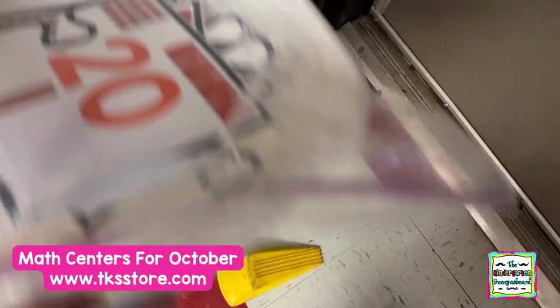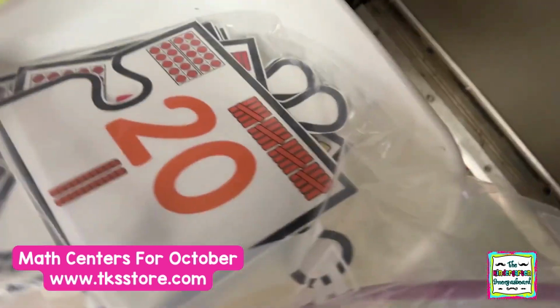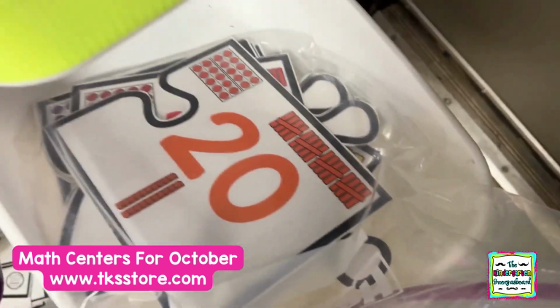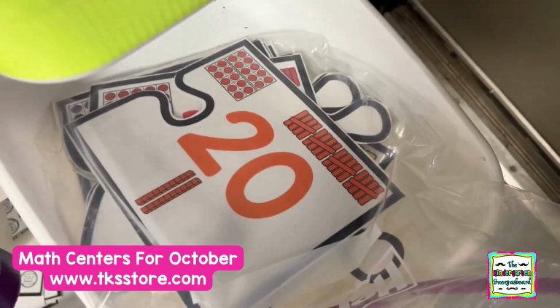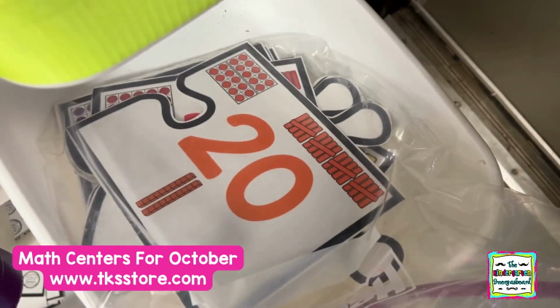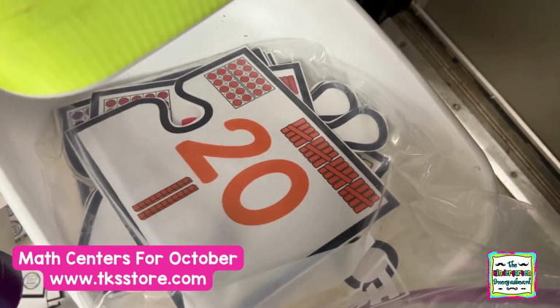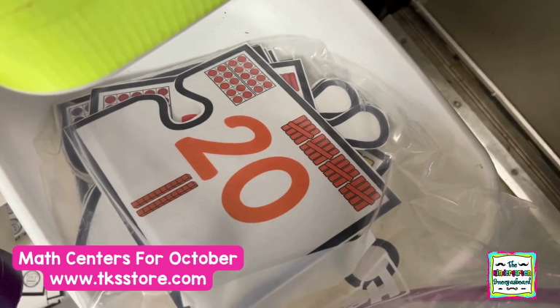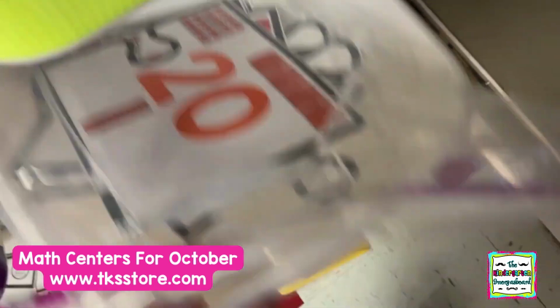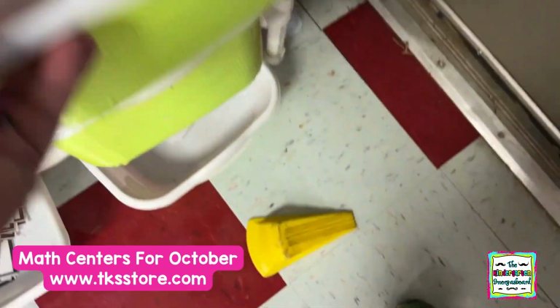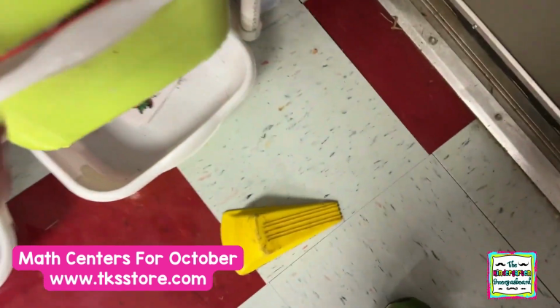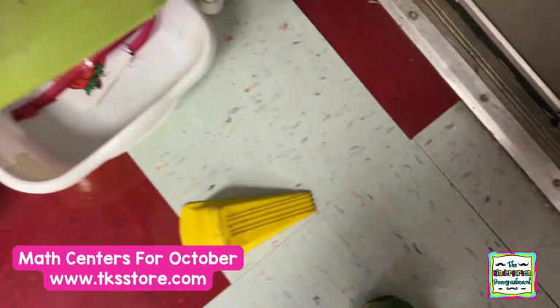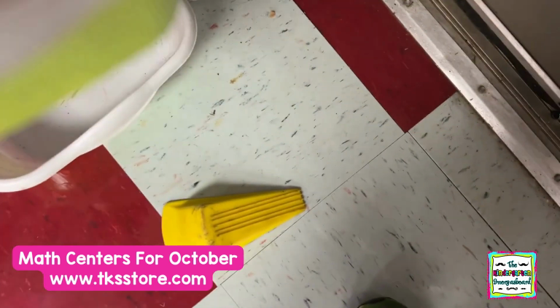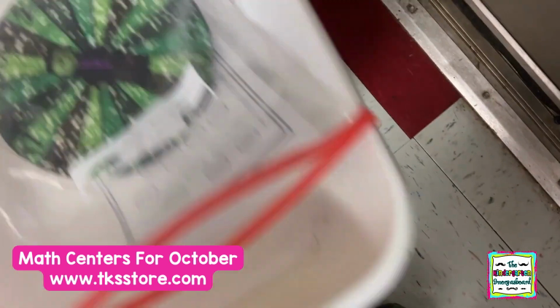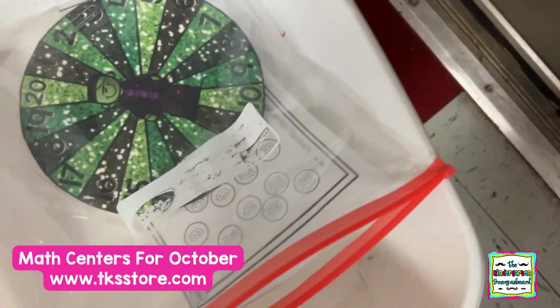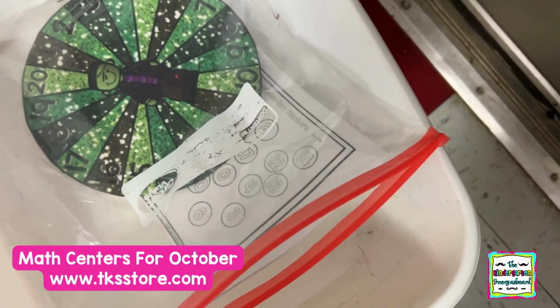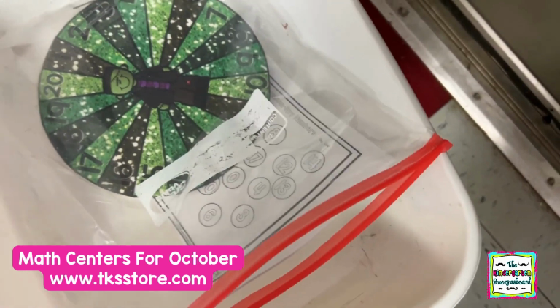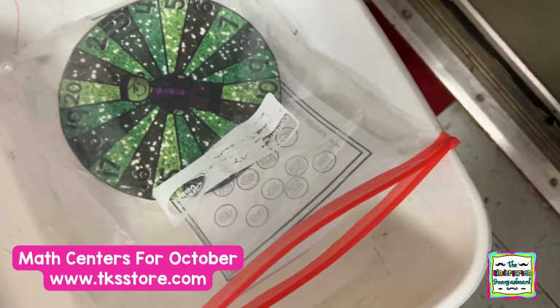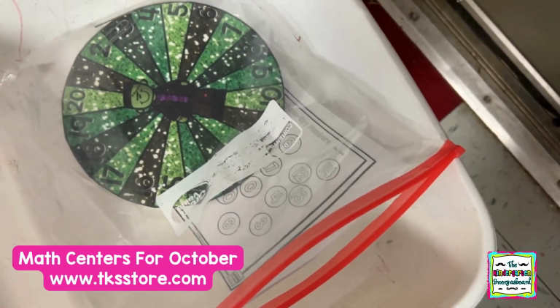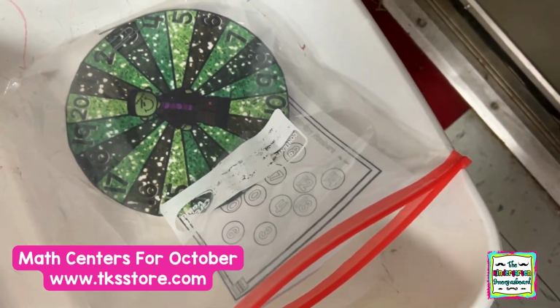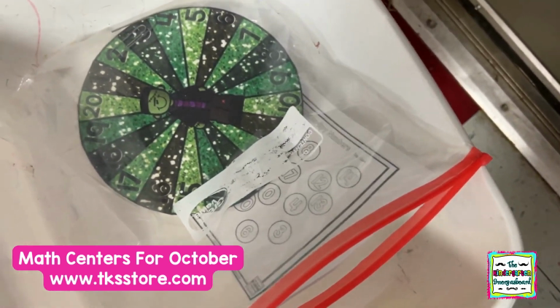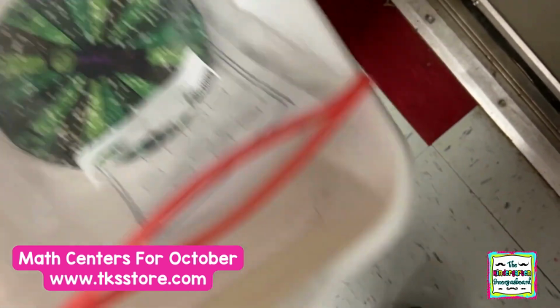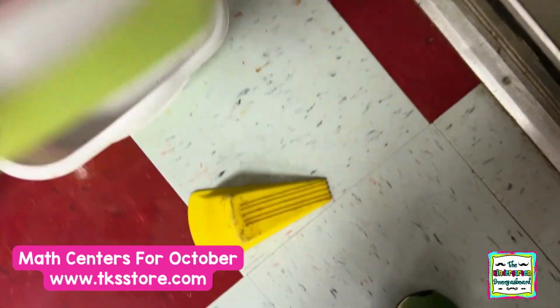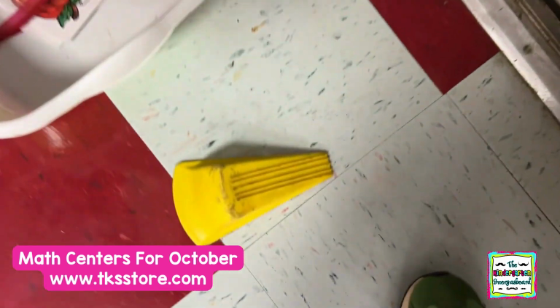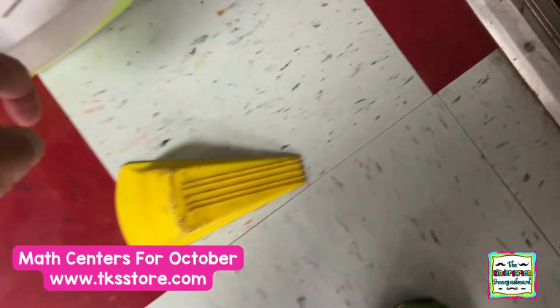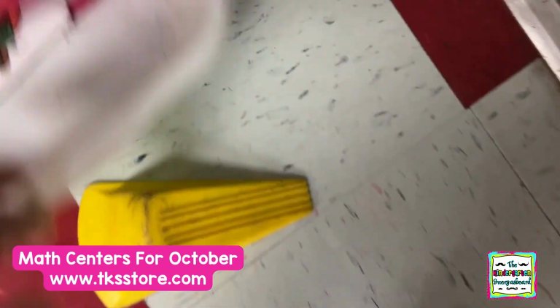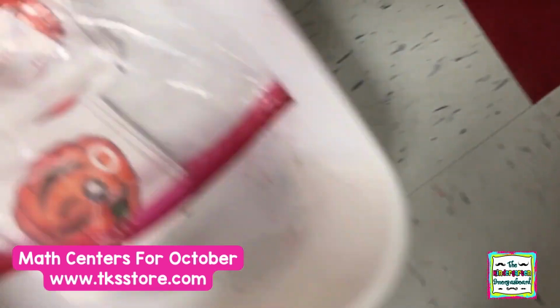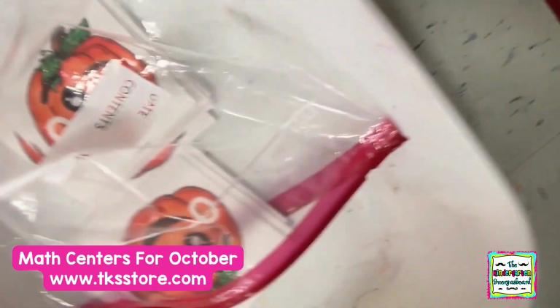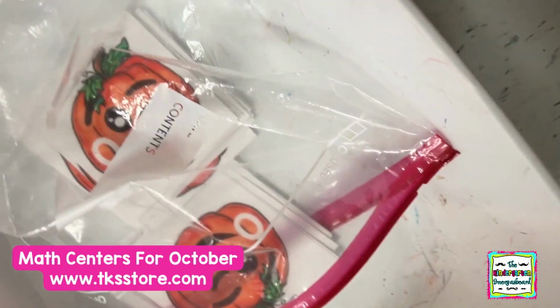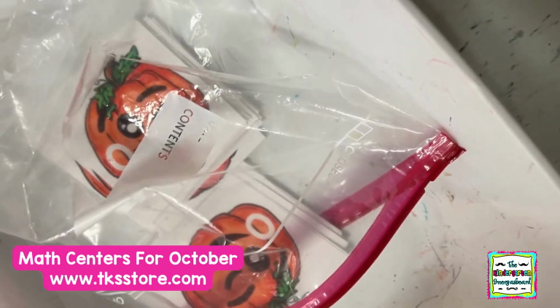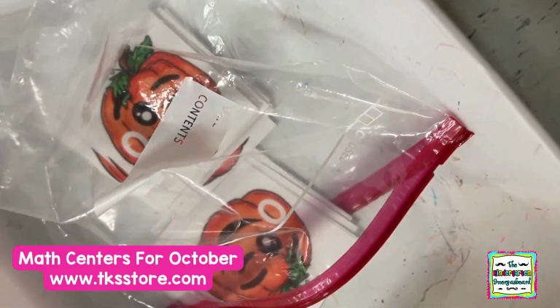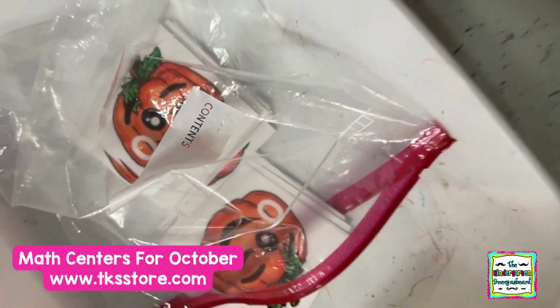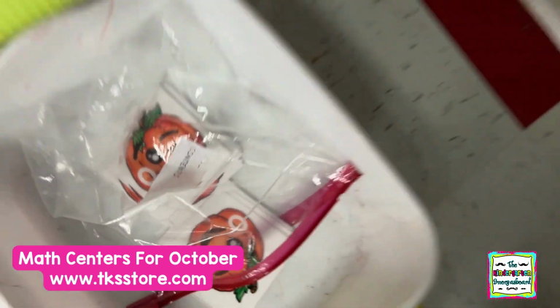We have our giant floor puzzle — 10 frames to 20 — which the kids are obsessed with. Spinning and coloring the numbers, and then more number matching.